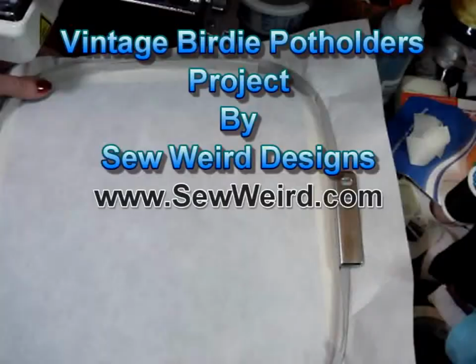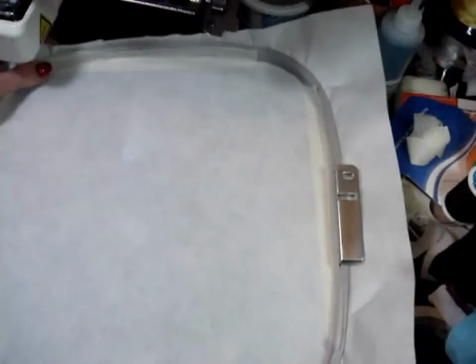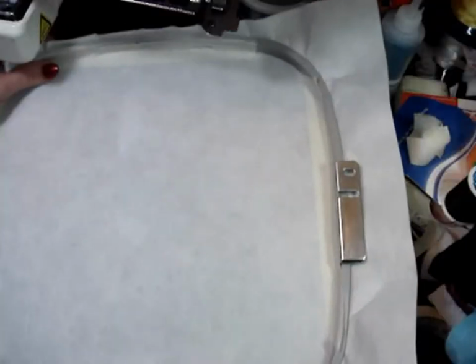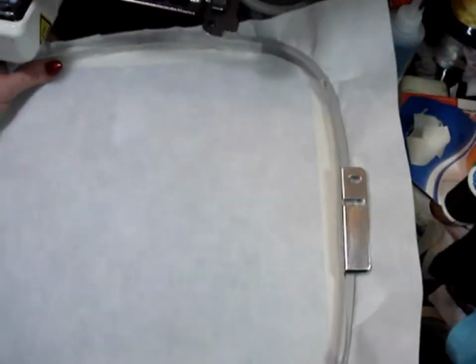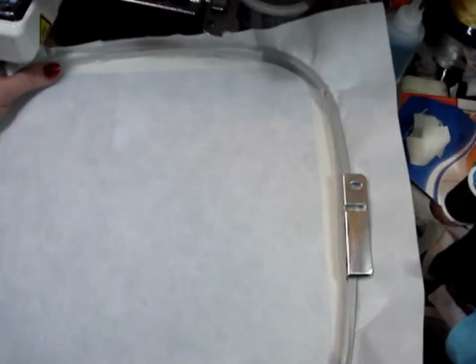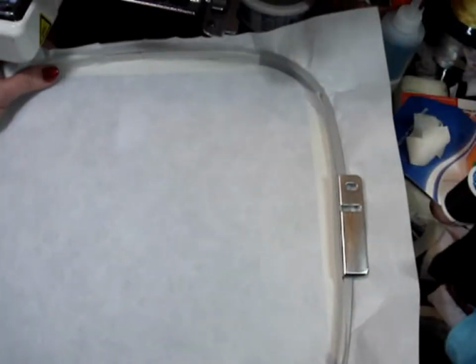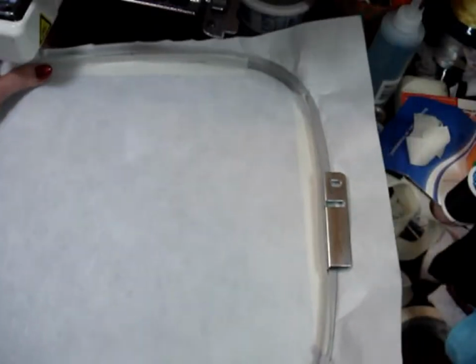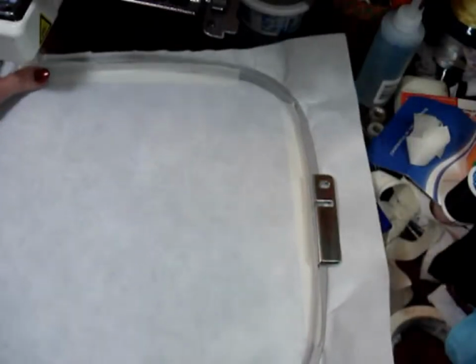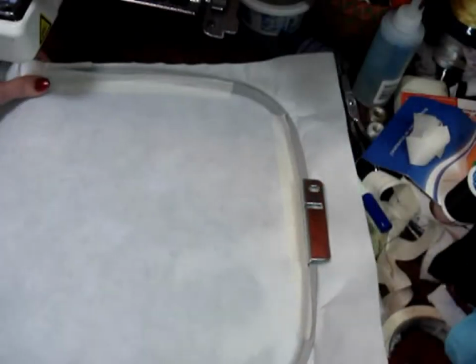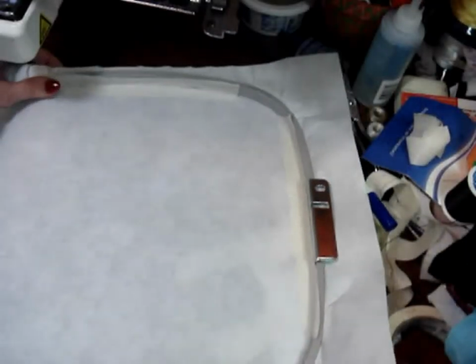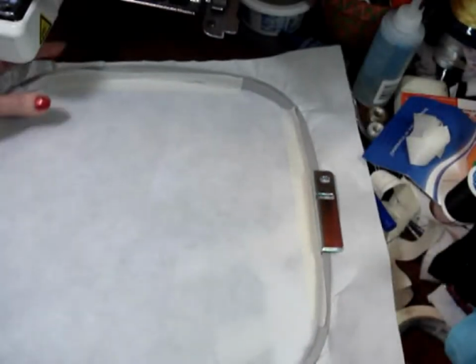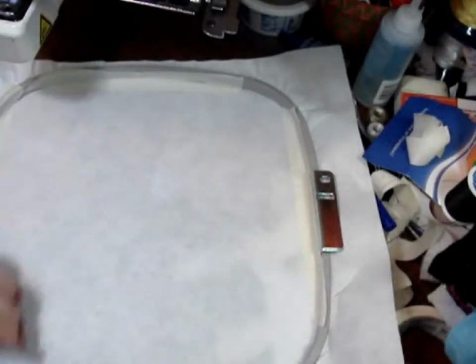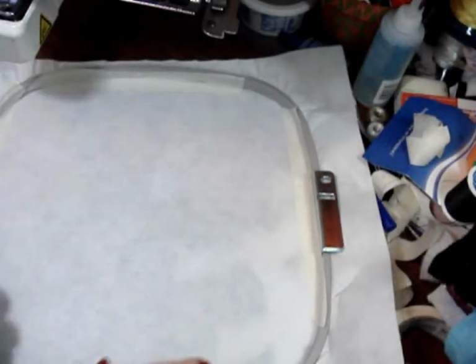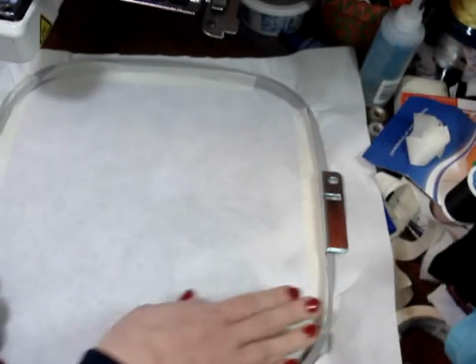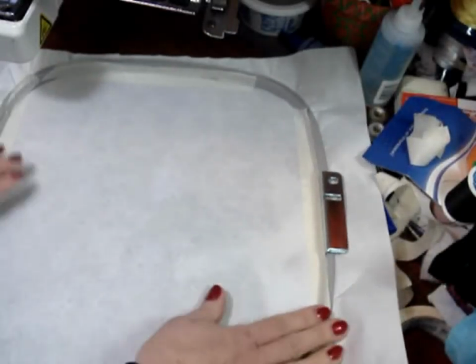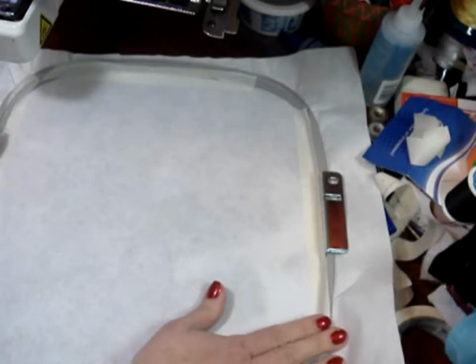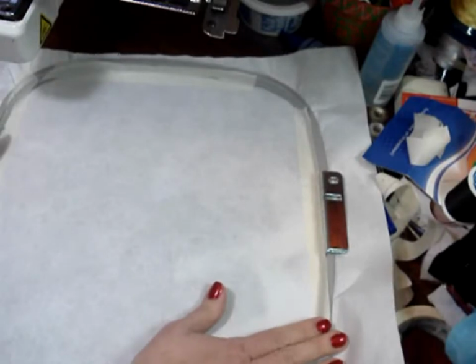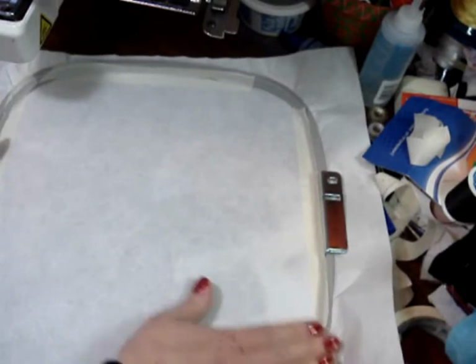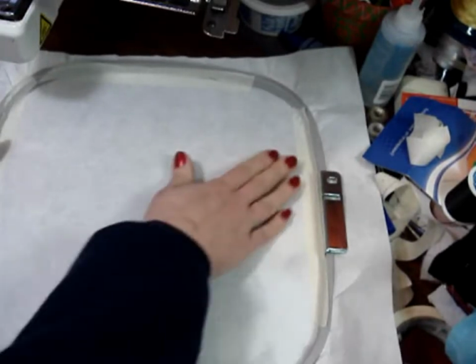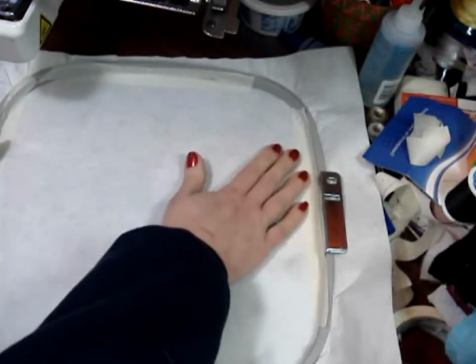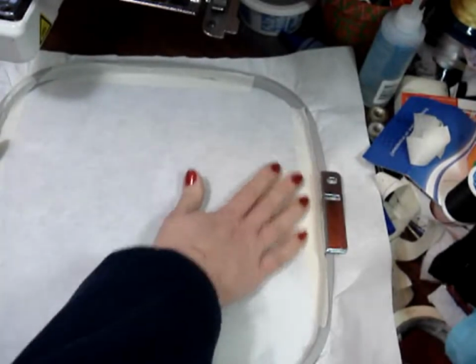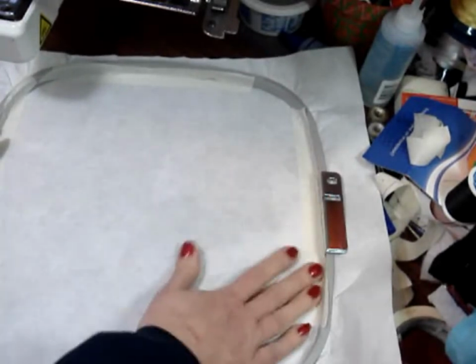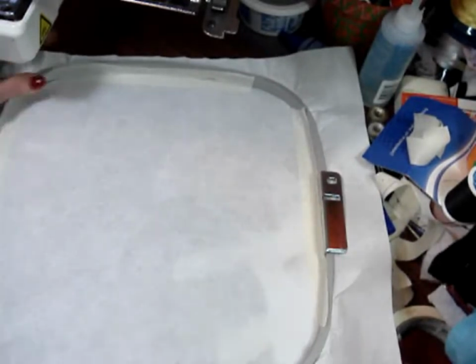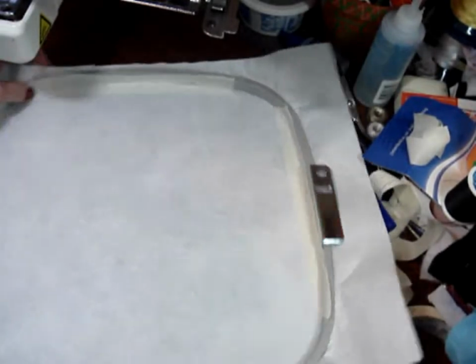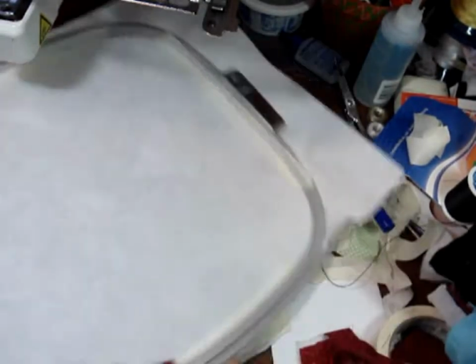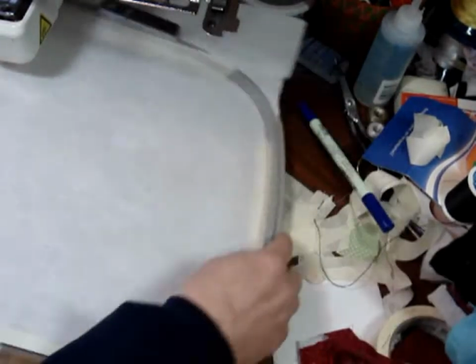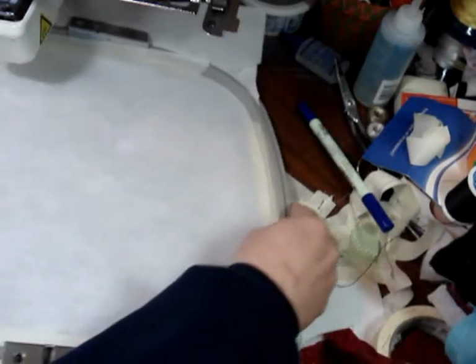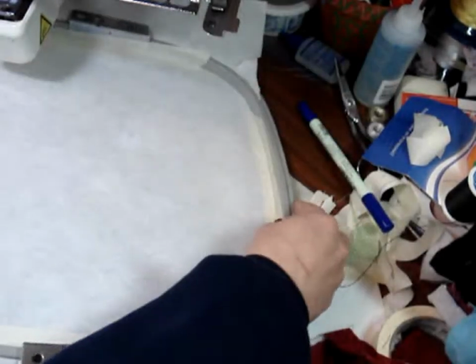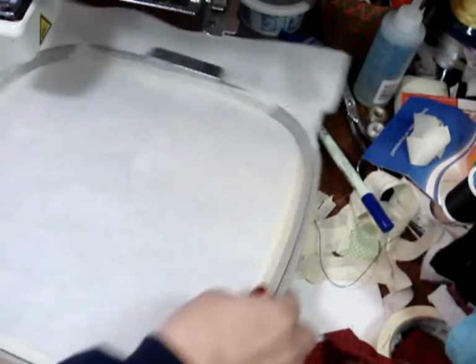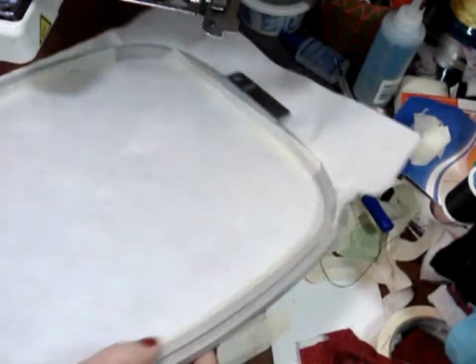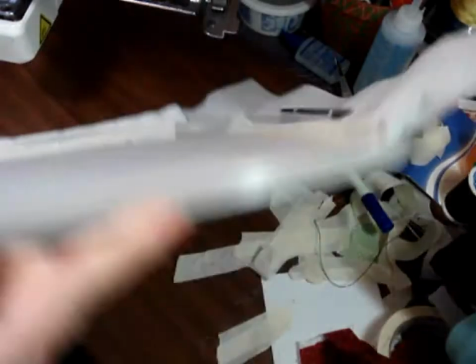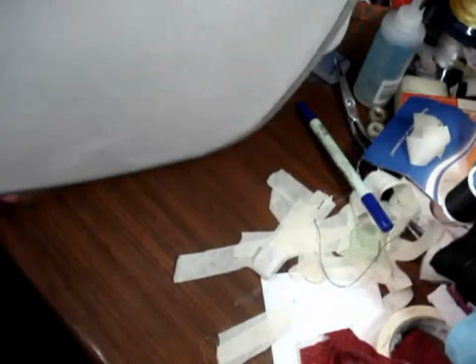Use tearaway stabilizer in your hoop. You're going to want to reinforce it in your hoop since we'll be working with a lot of bulk. I use masking tape on all four sides to hold it into my hoop.